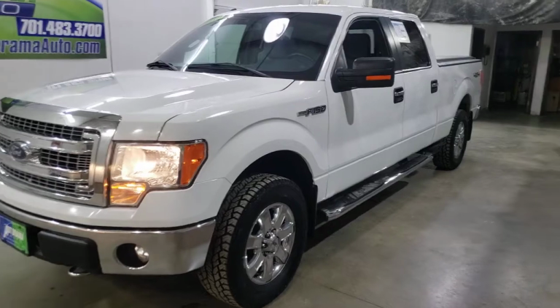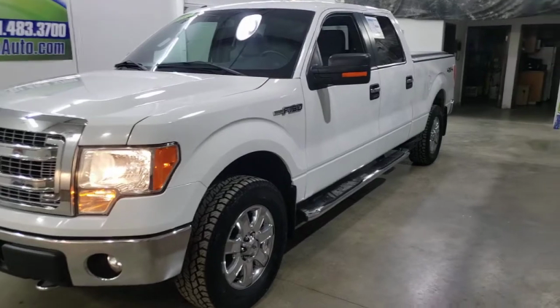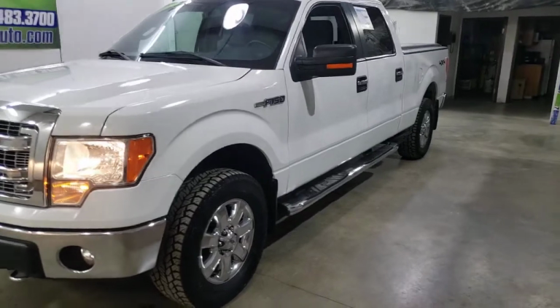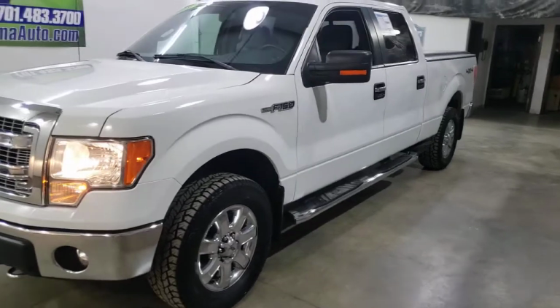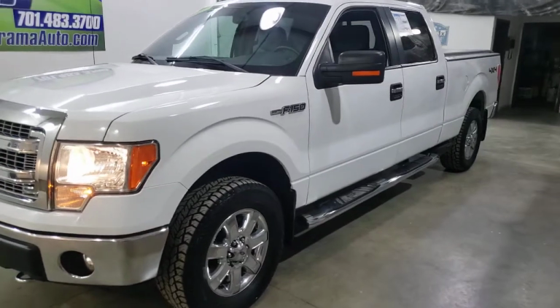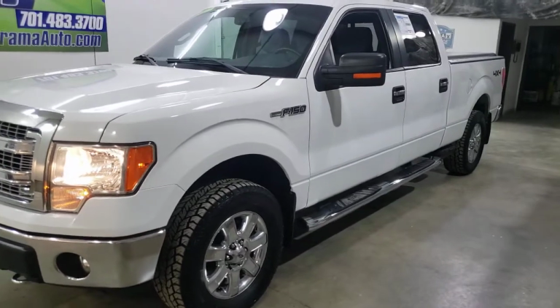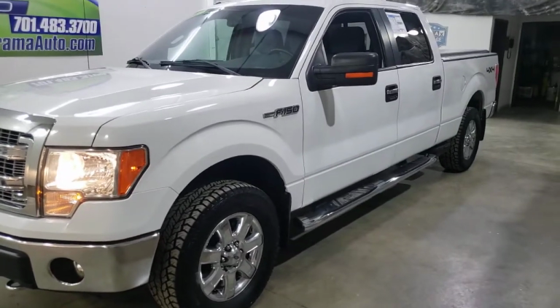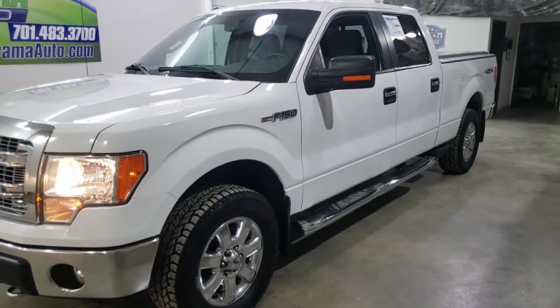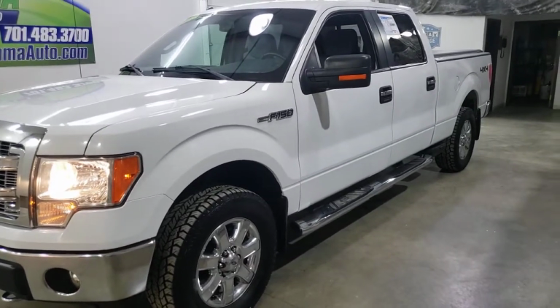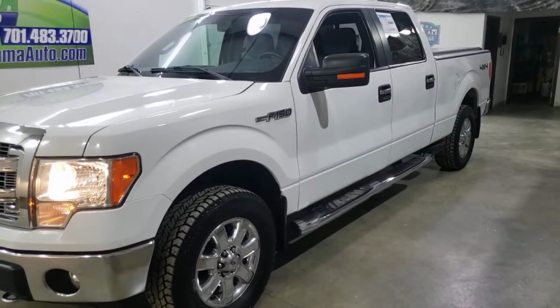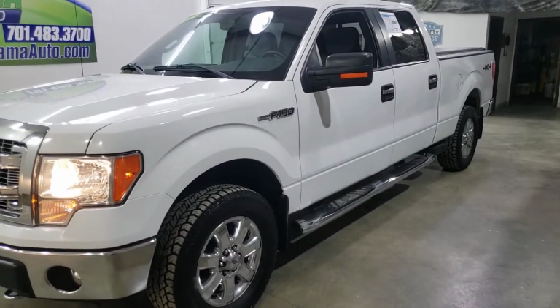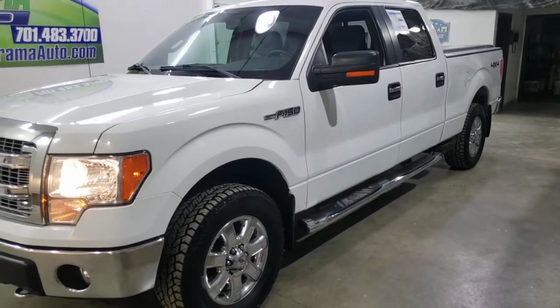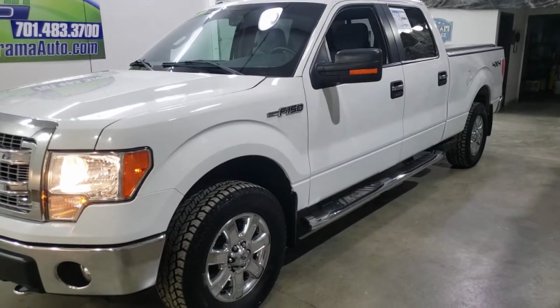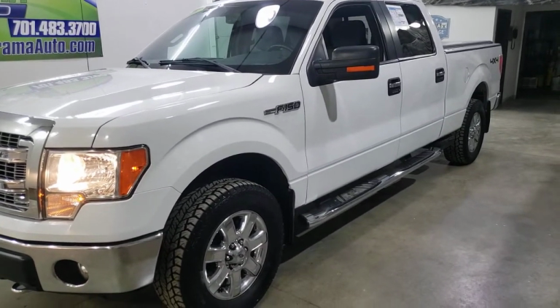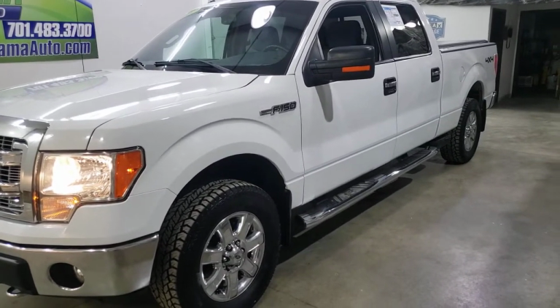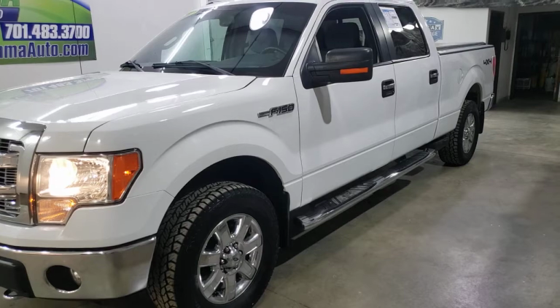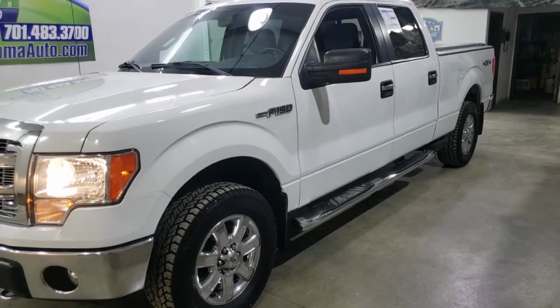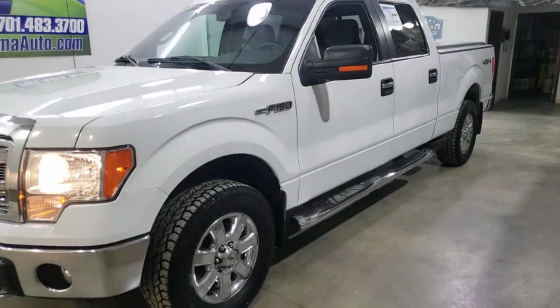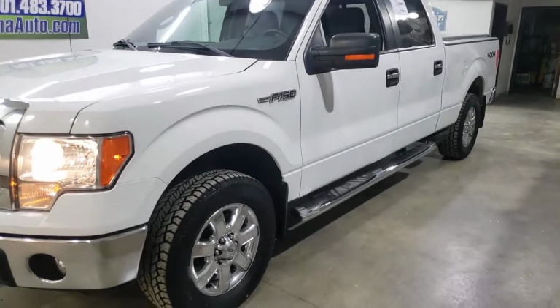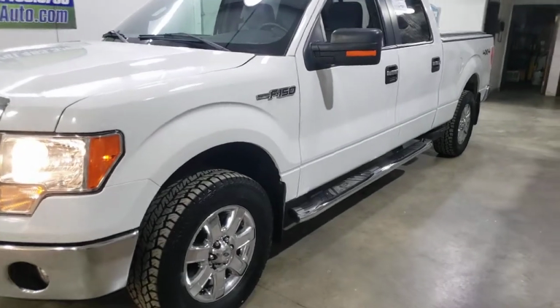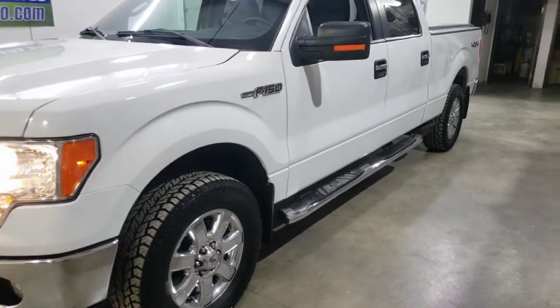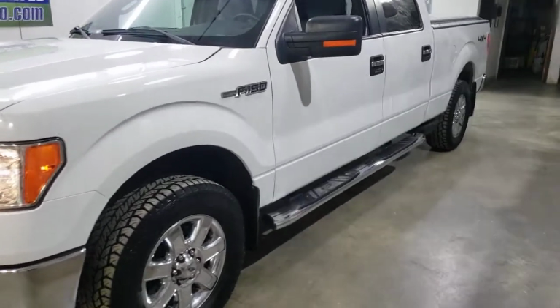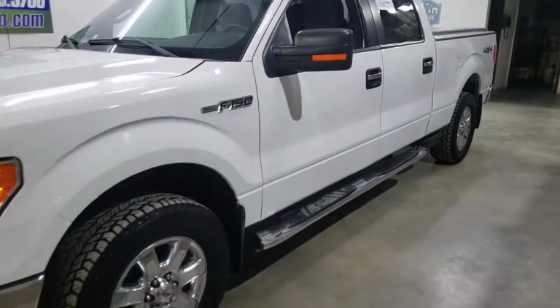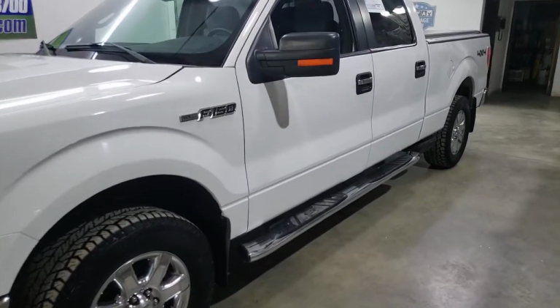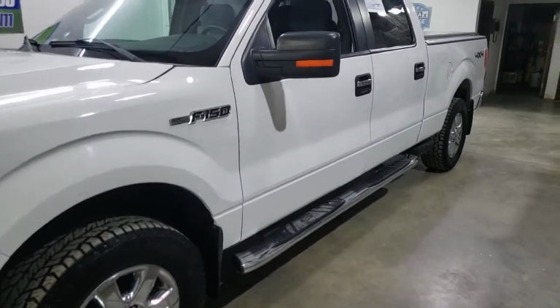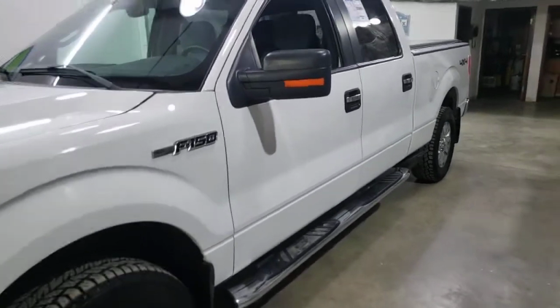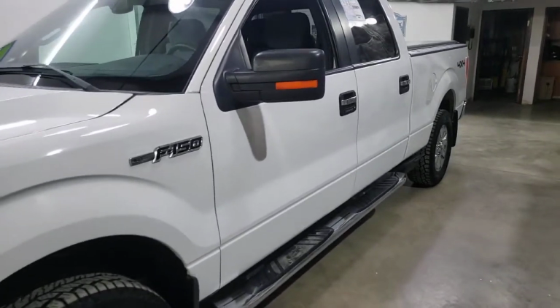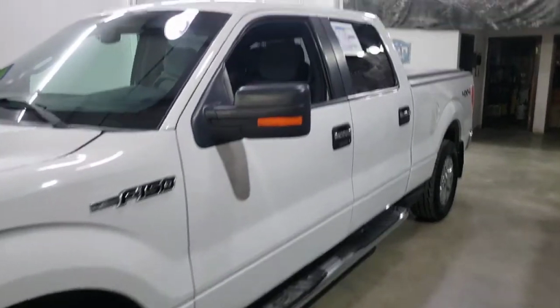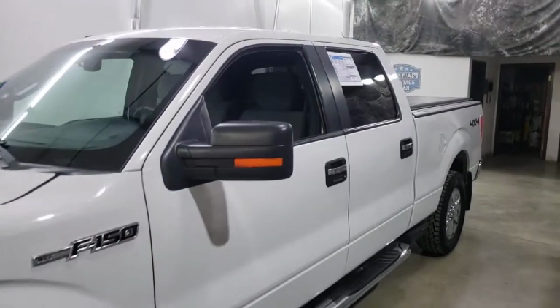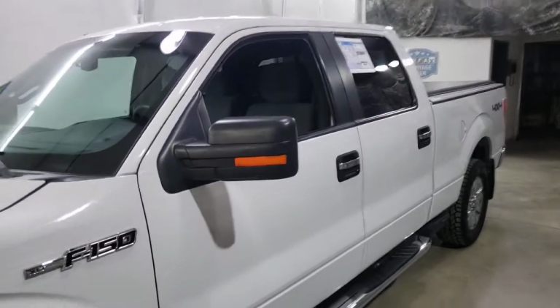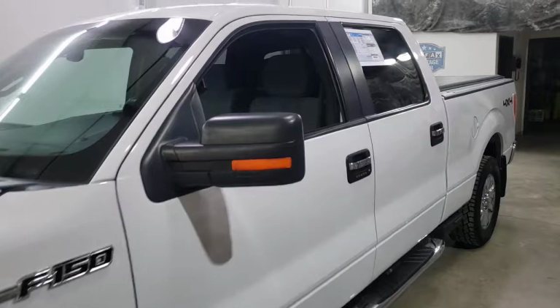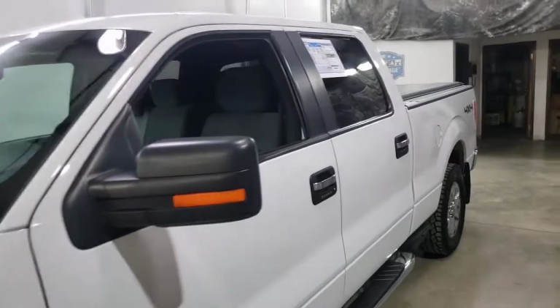It's probably the cleanest 2013 truck I've seen in years. You're not going to find a cleaner truck of this age with this kind of miles. Gray cloth, Oxford White.